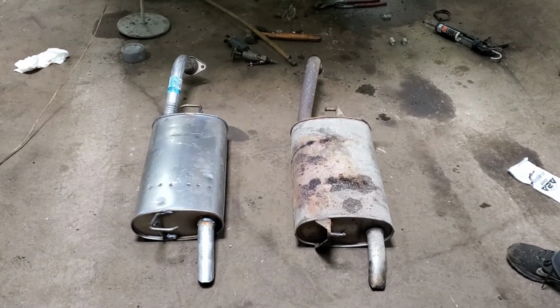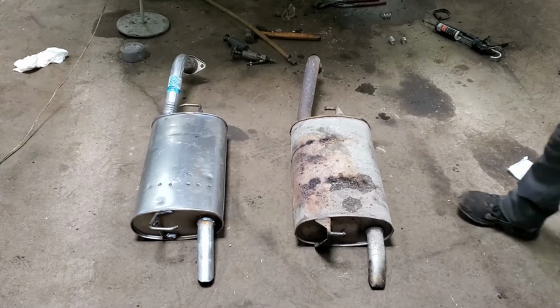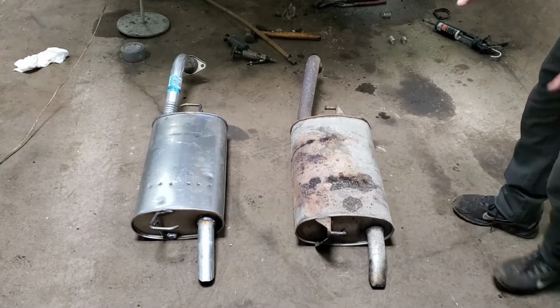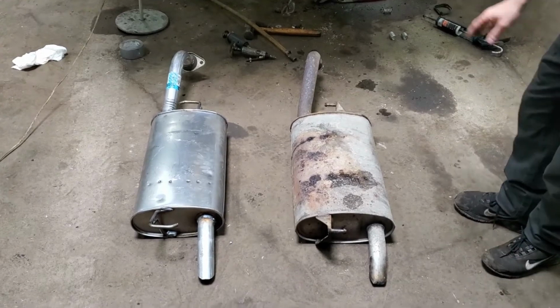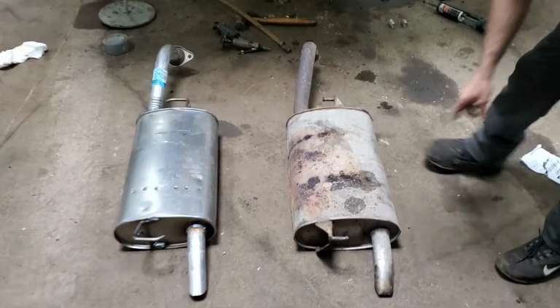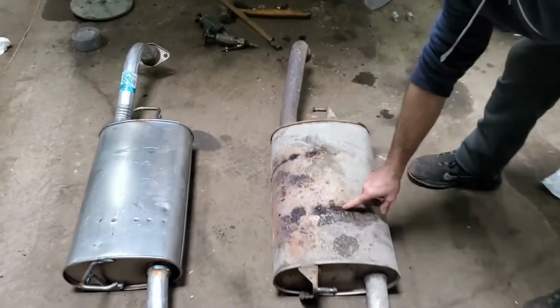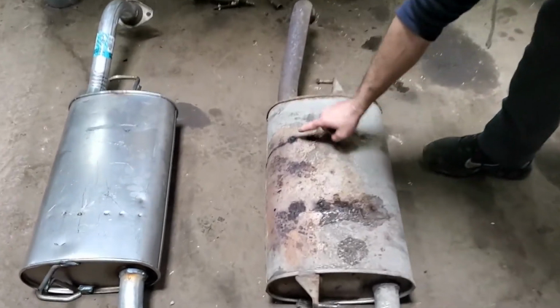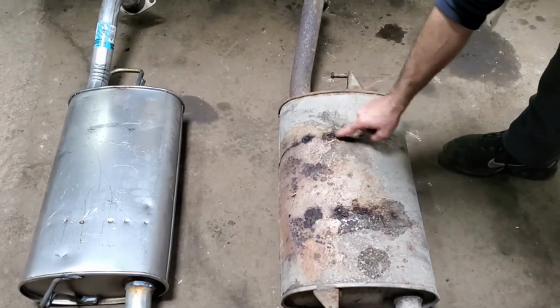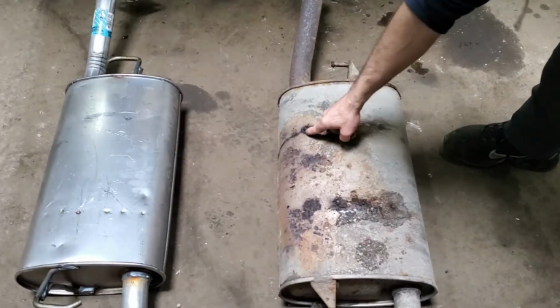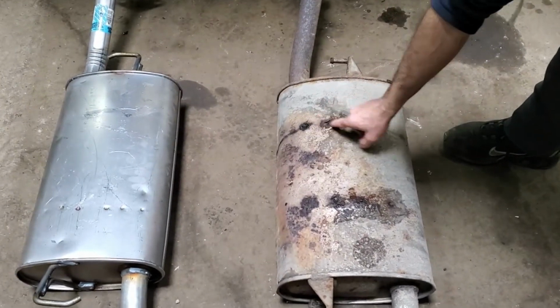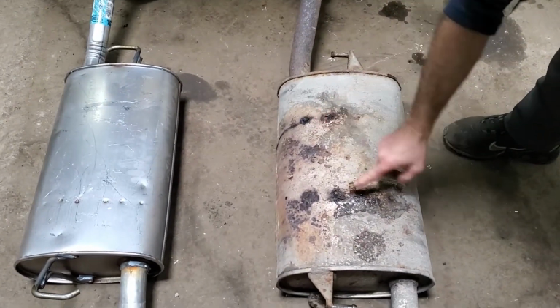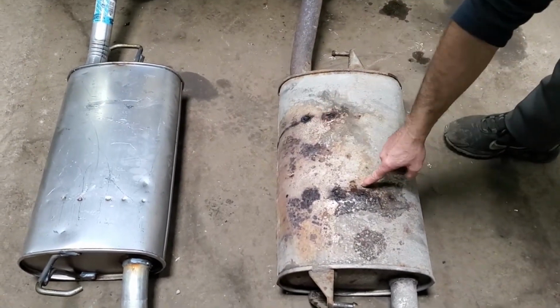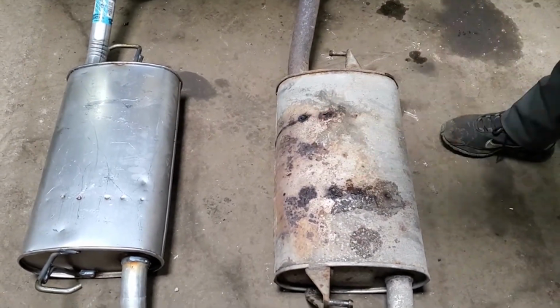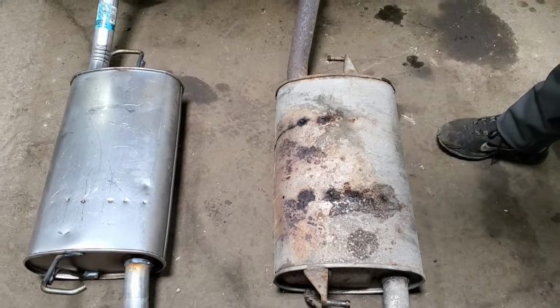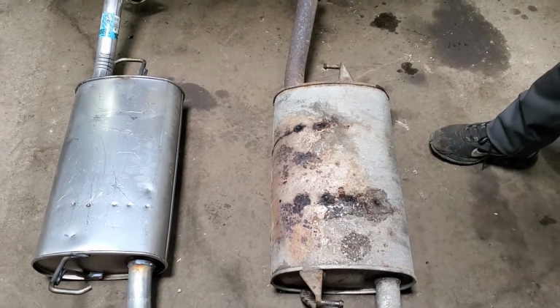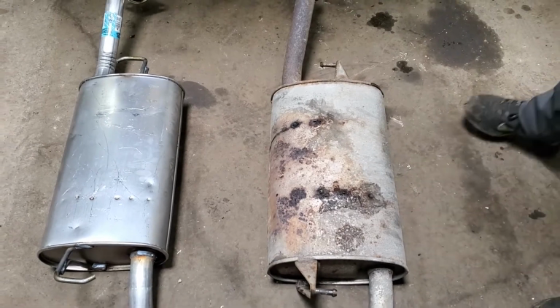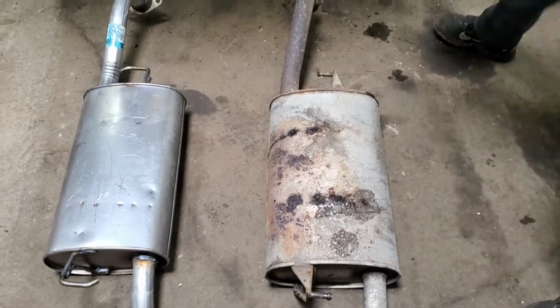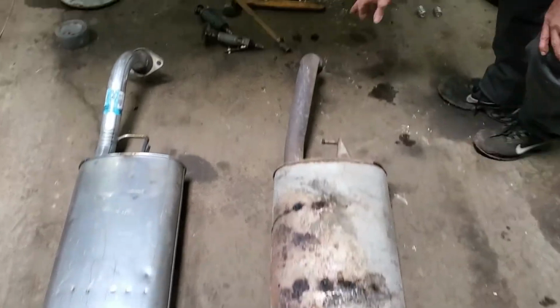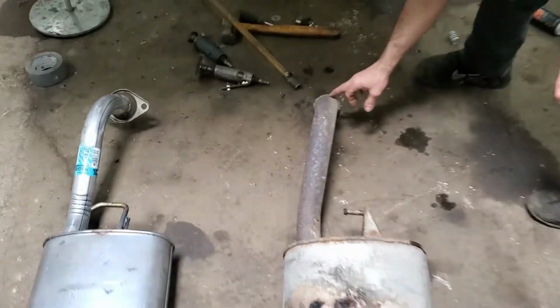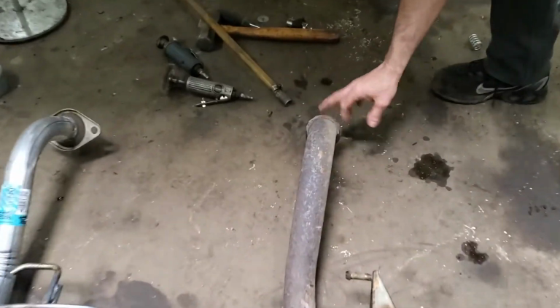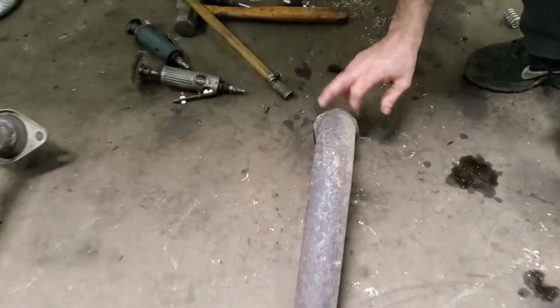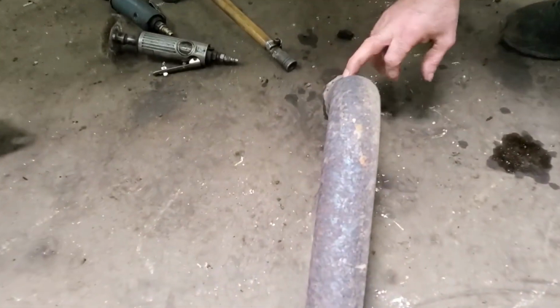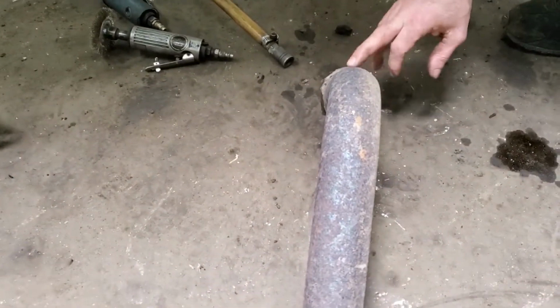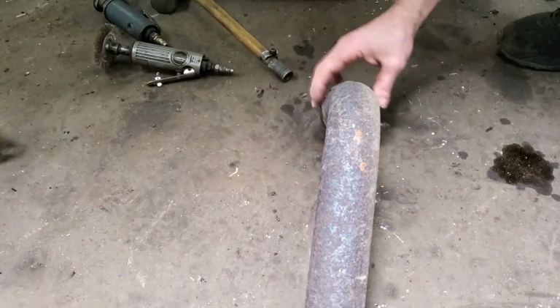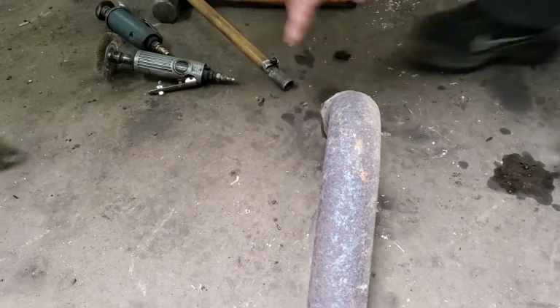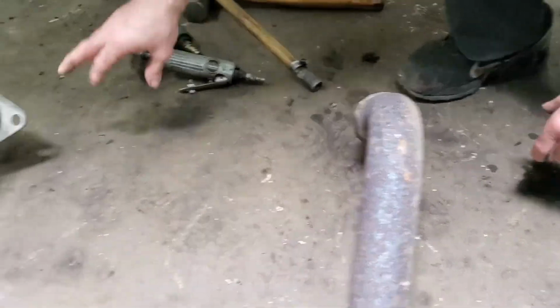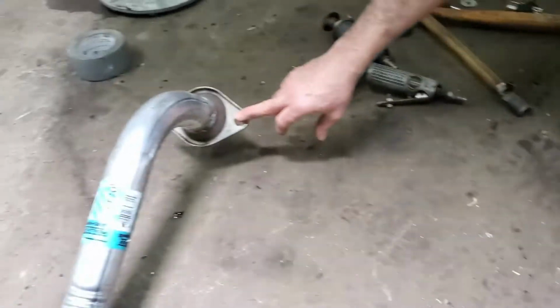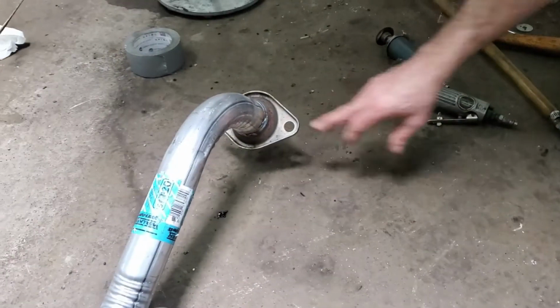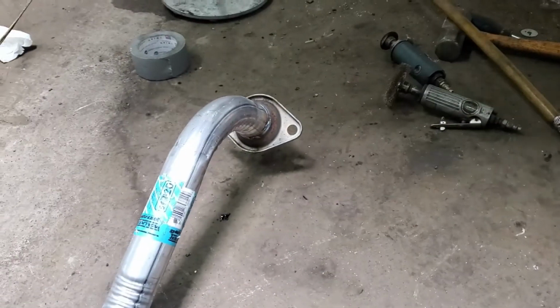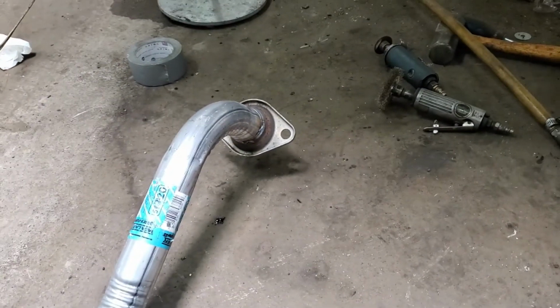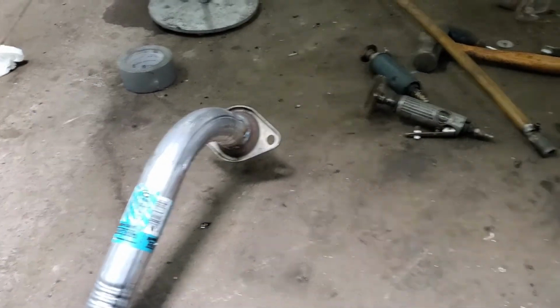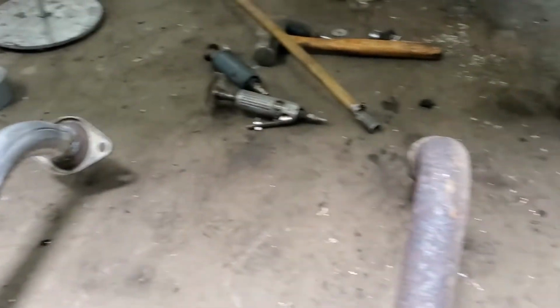The reason why we're changing the muffler is it's all rotted up here and all you can hear is exhaust. These things are famous for the hangers going bad — it's missing. That's the new one and it's just gone.